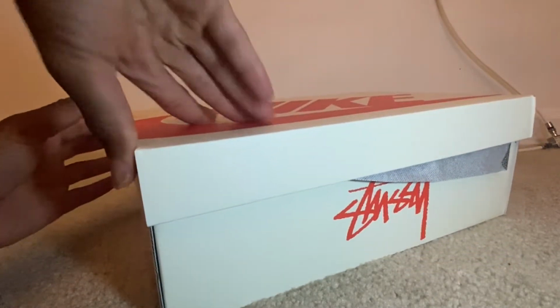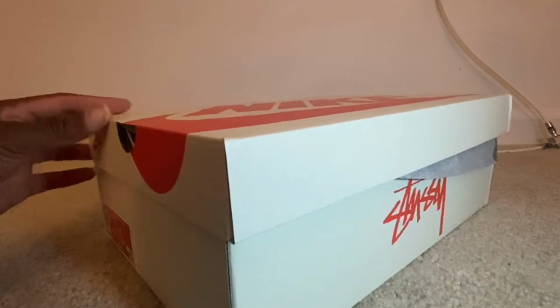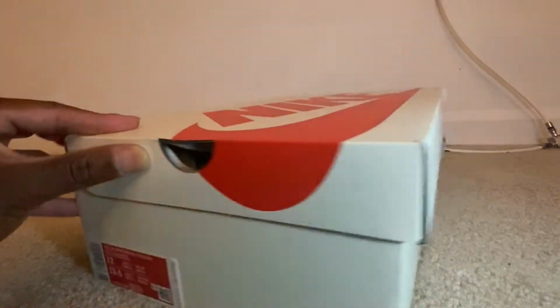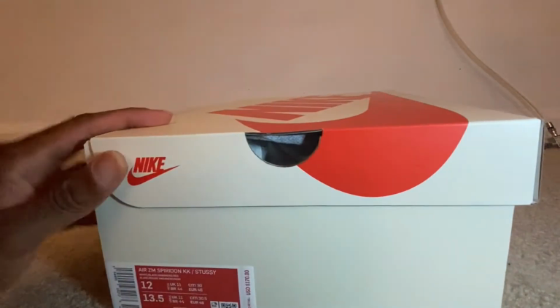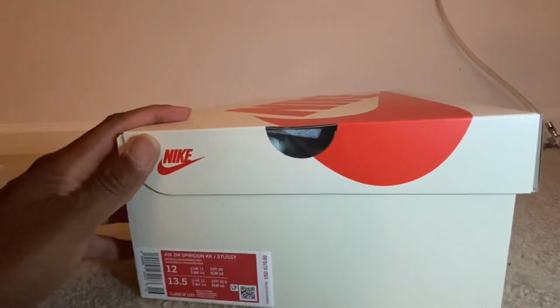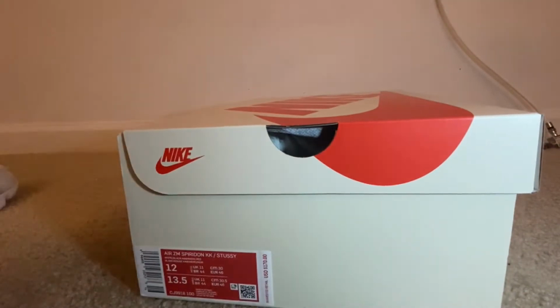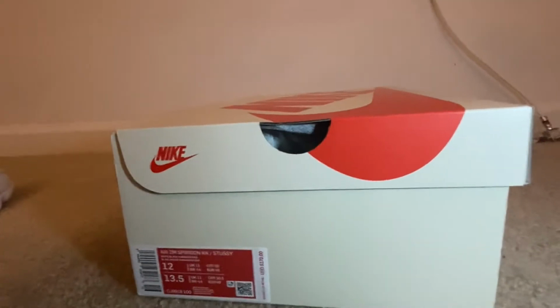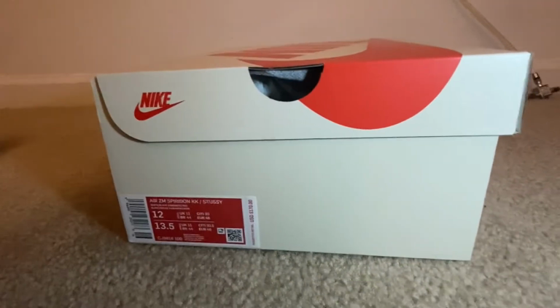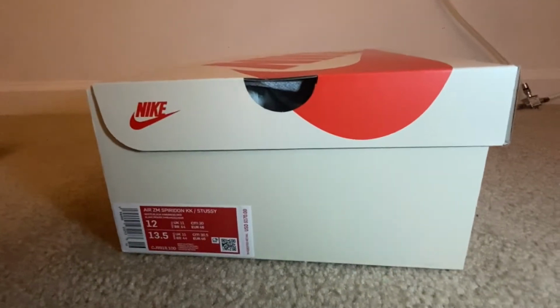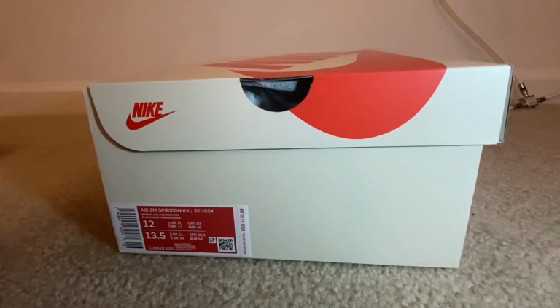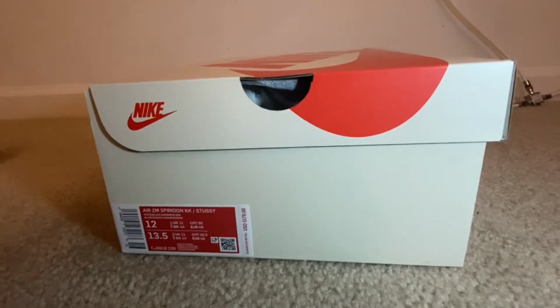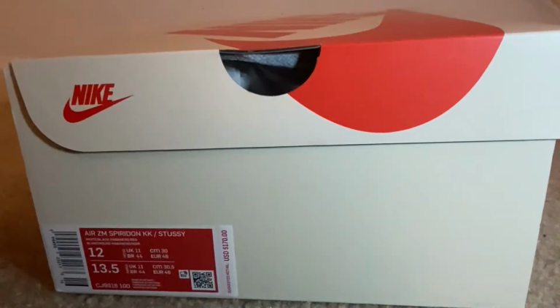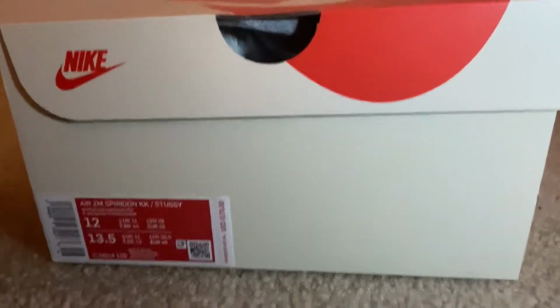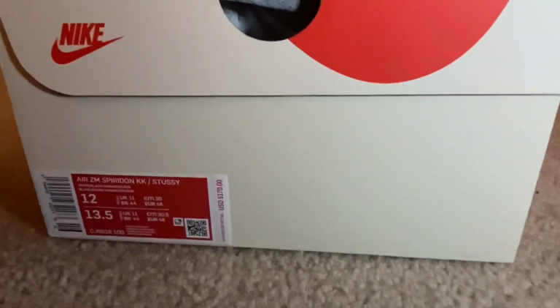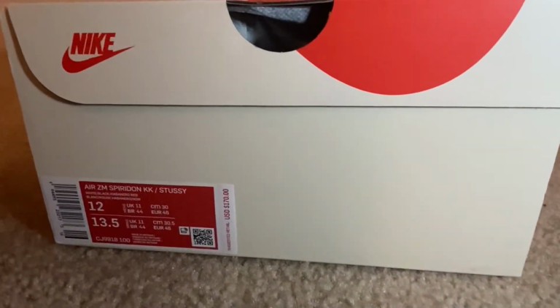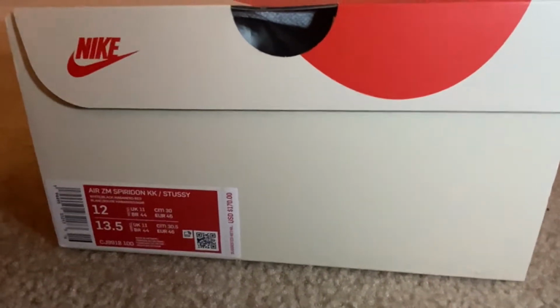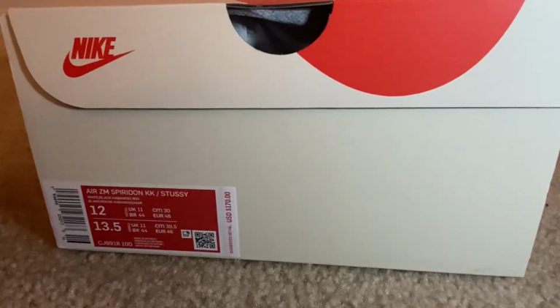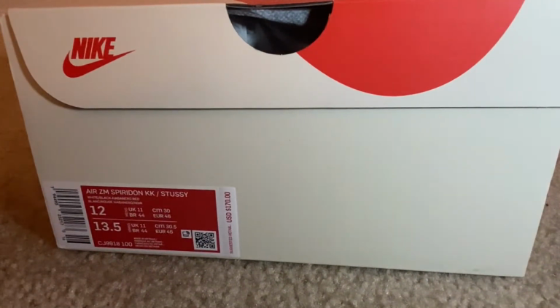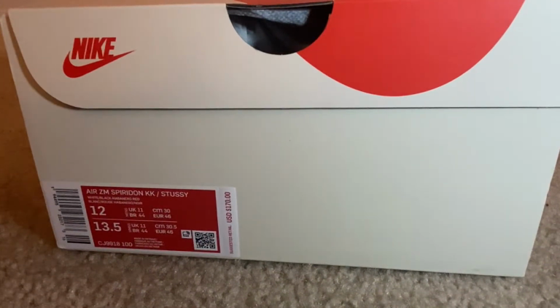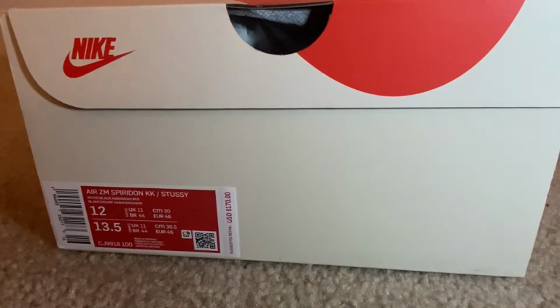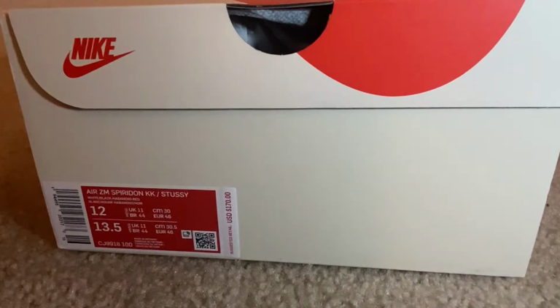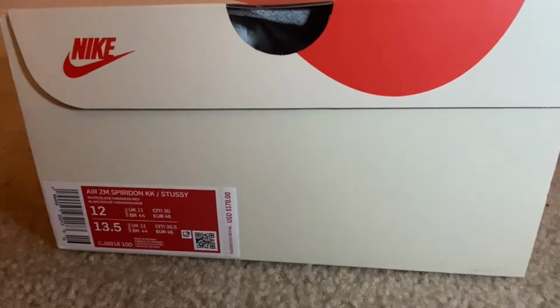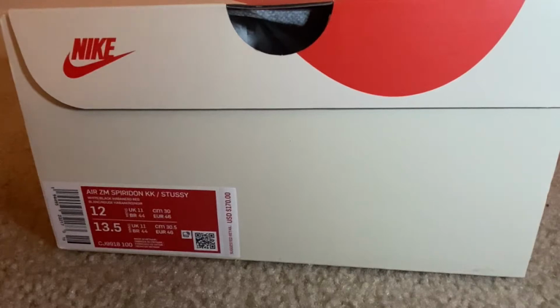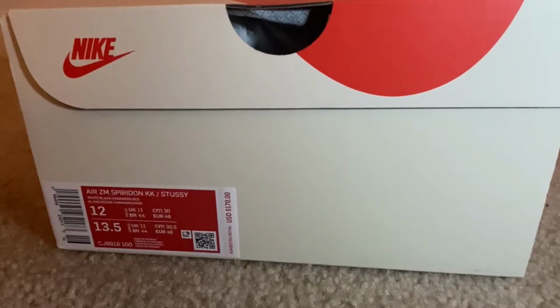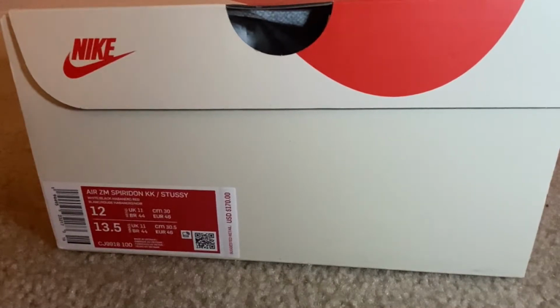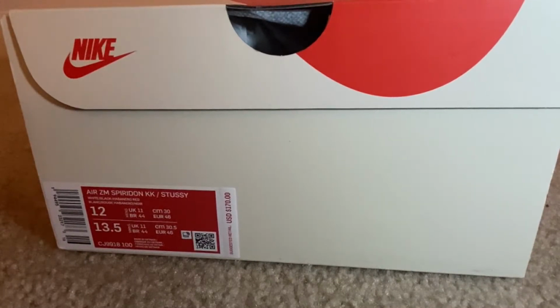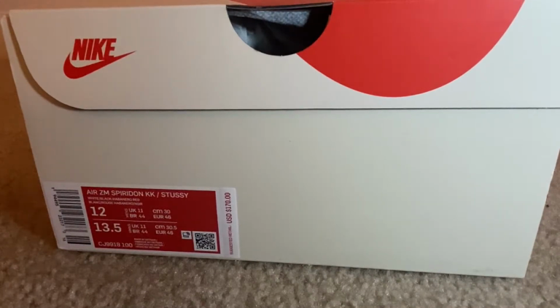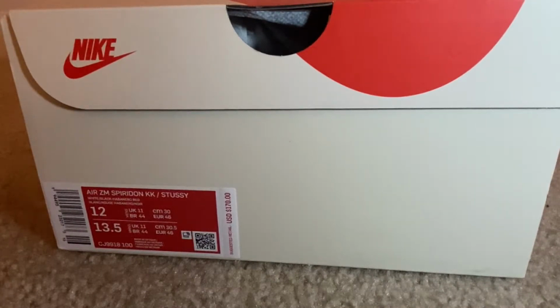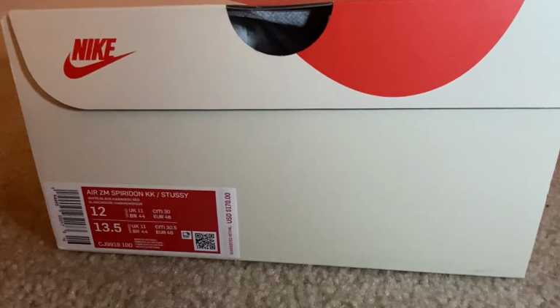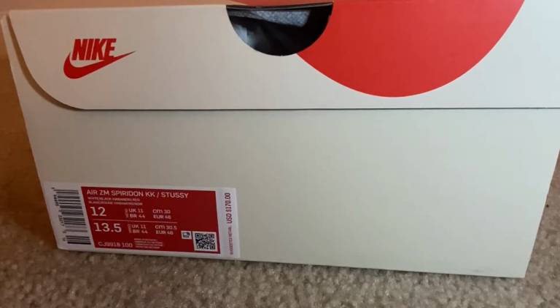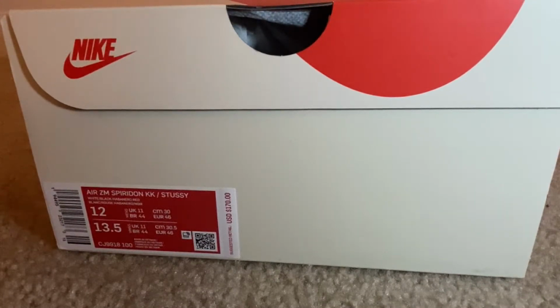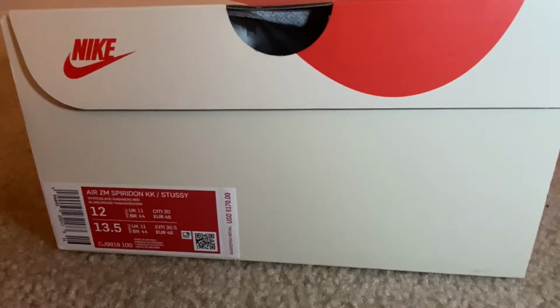You have the tag at the bottom. These retail for a price of $170, plus tax. I'll go ahead and put these on feet to give you an idea of how they're going to look.